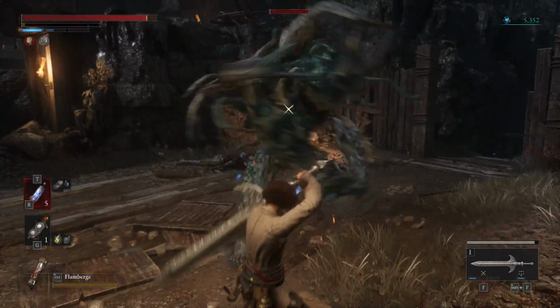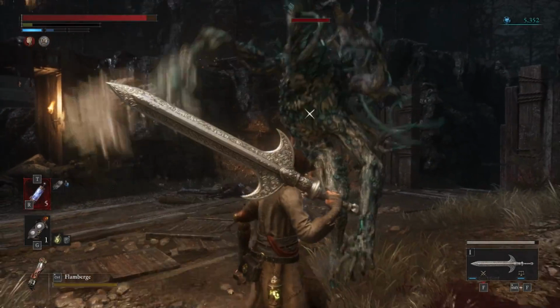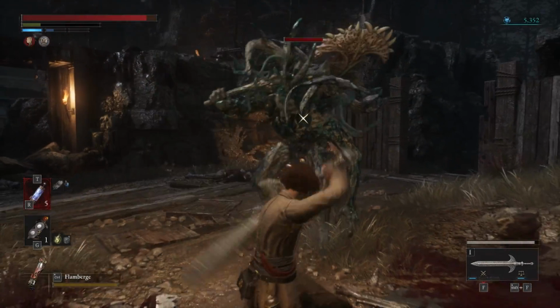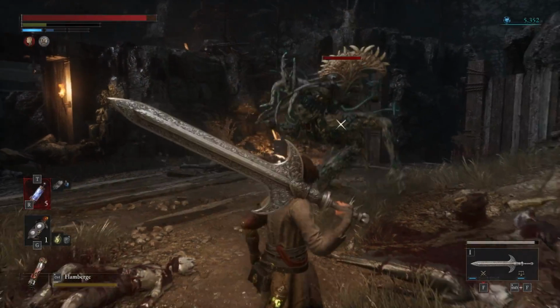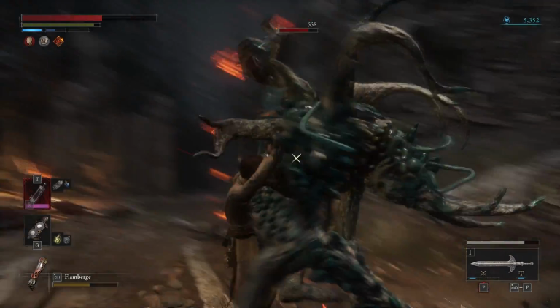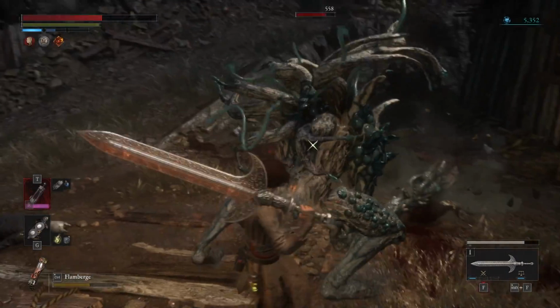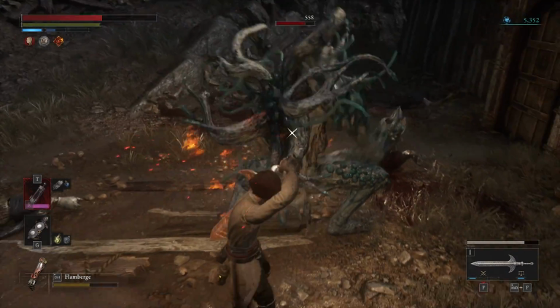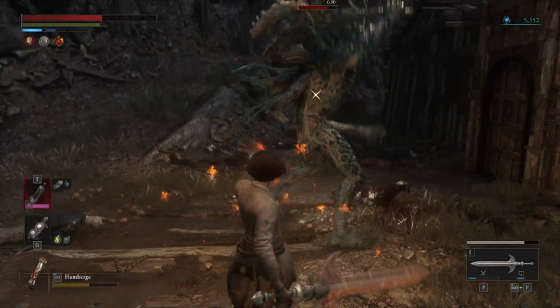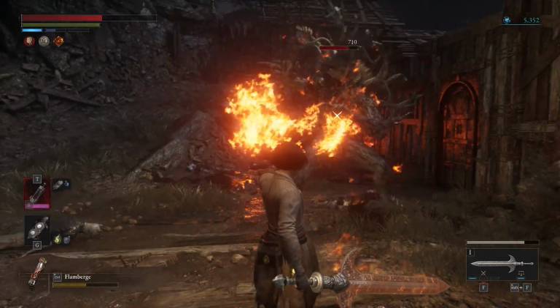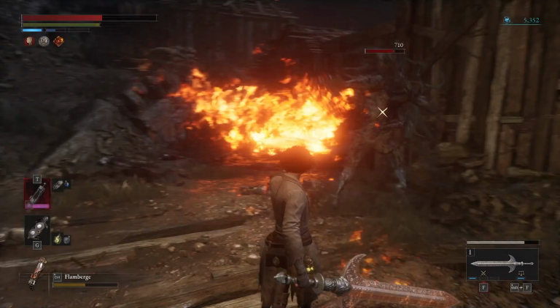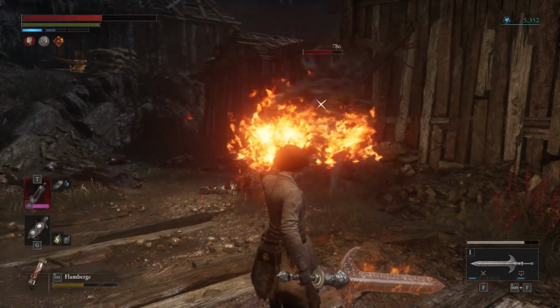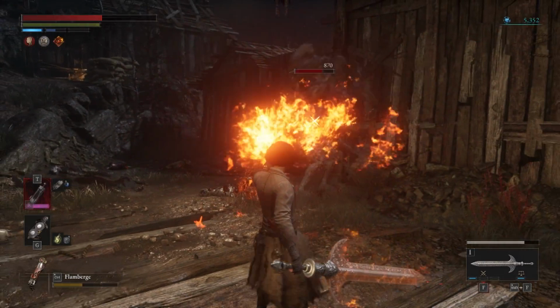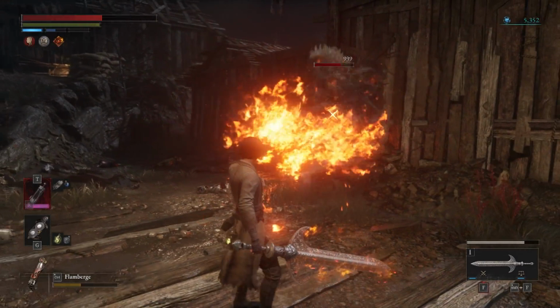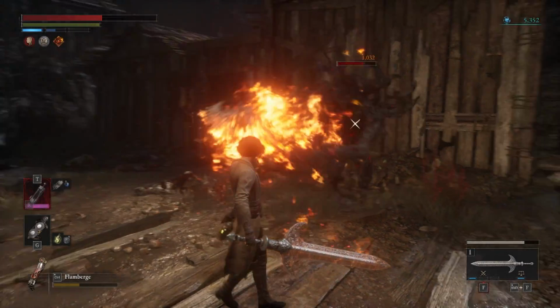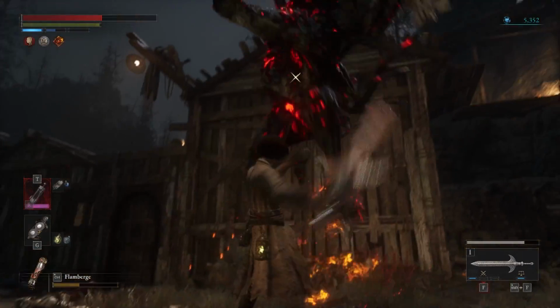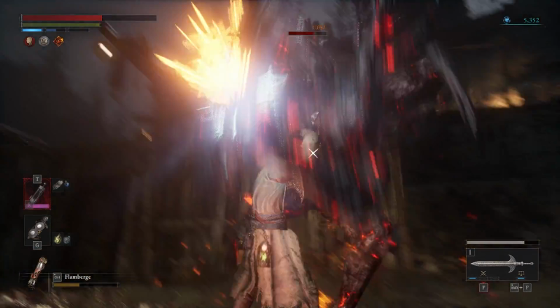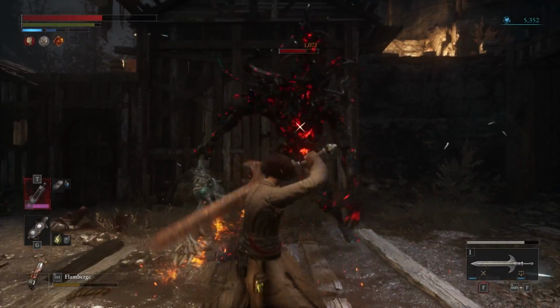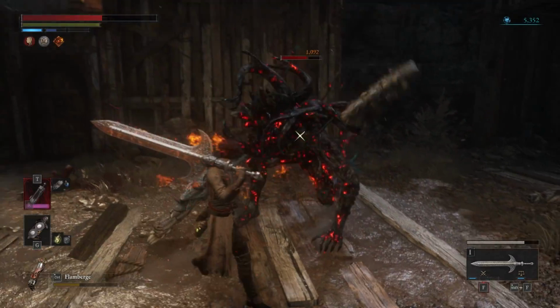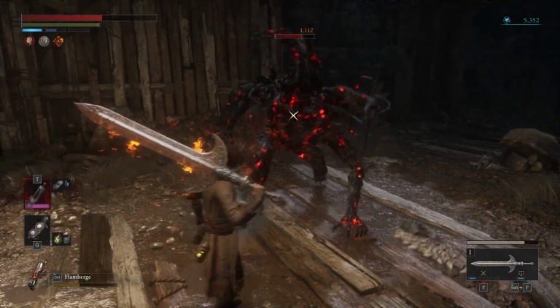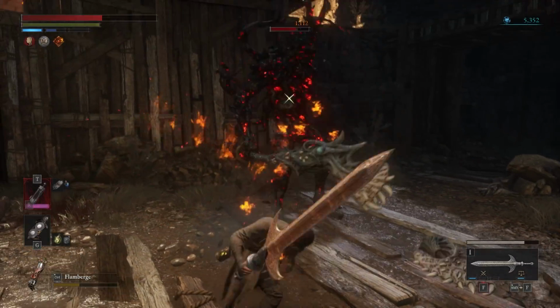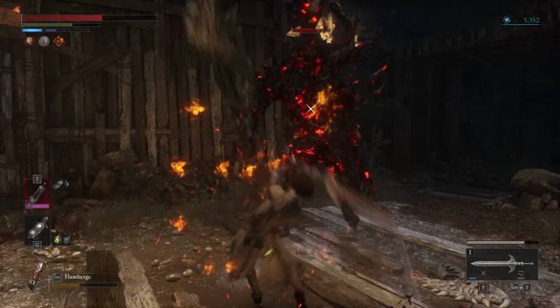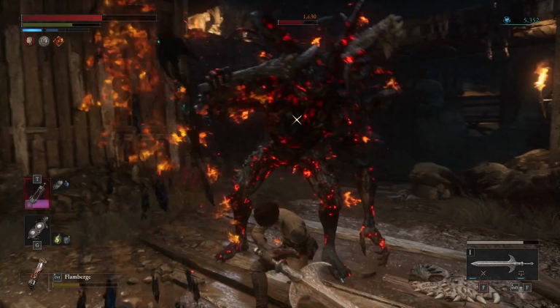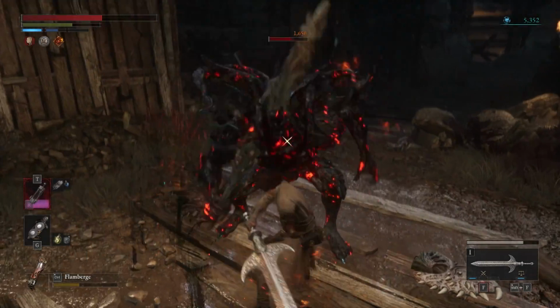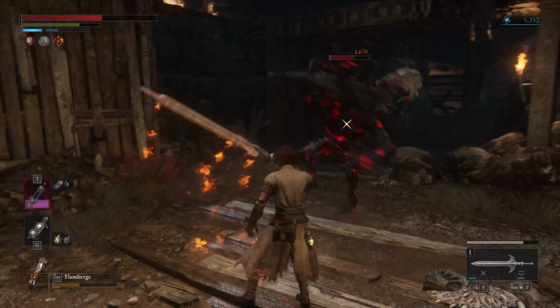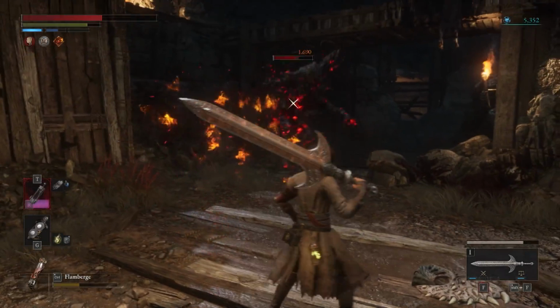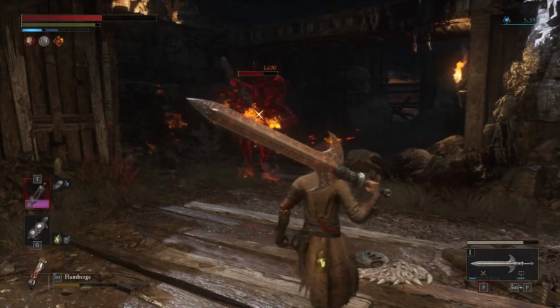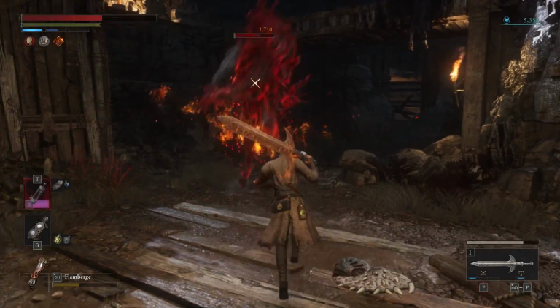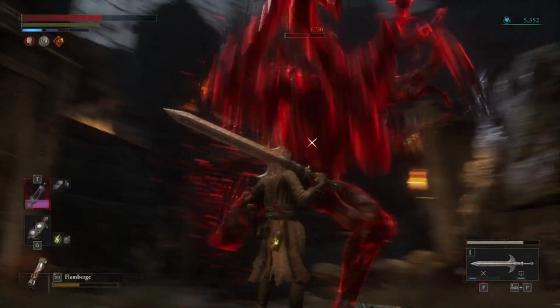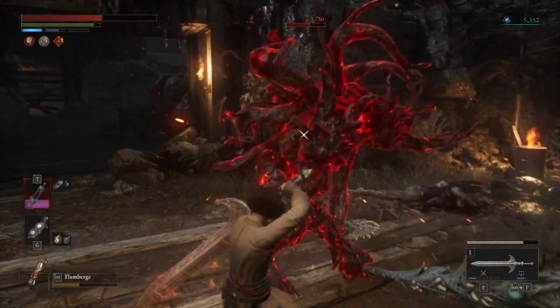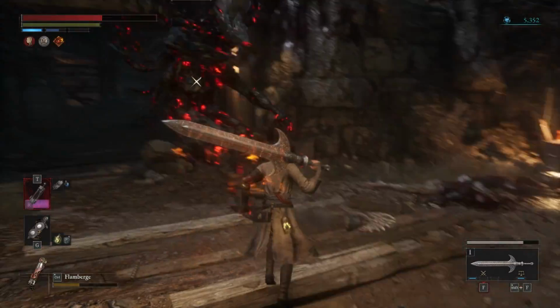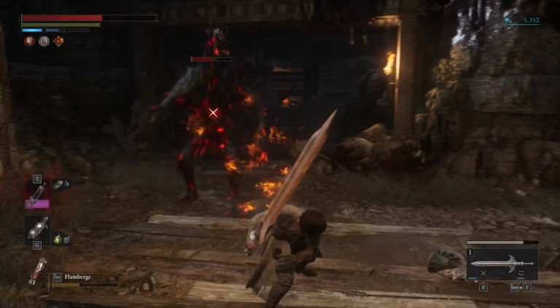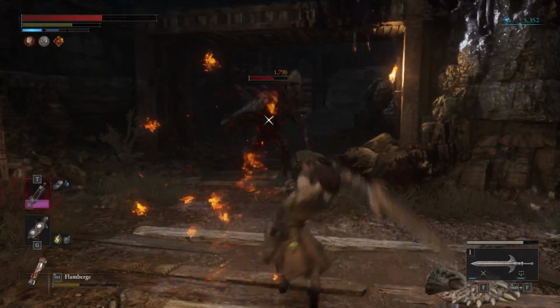That is easier said than done. This mini boss is quite fast and will attack you endlessly. Your best option is to block its attacks, which will eventually break his weapon — this will make him easier to fight. It's also weak against fire, so make sure to use as many fire items as you can.